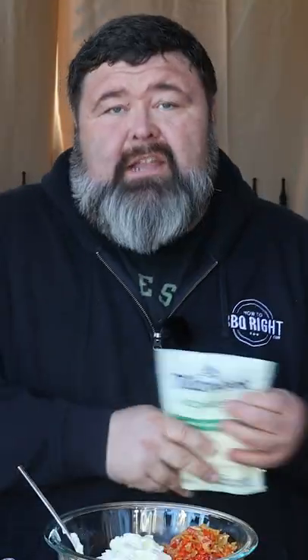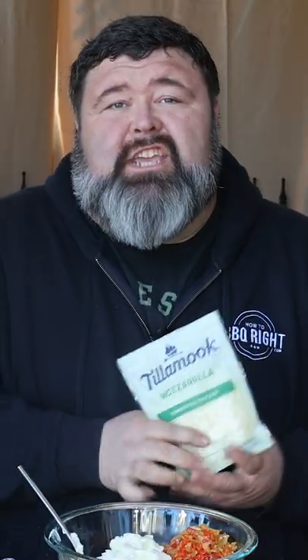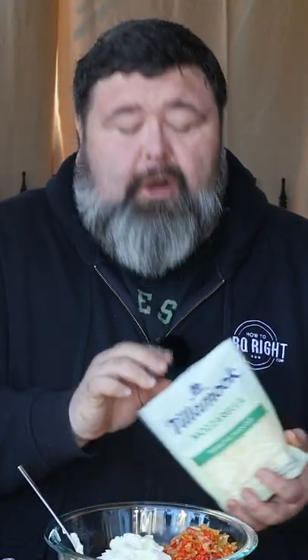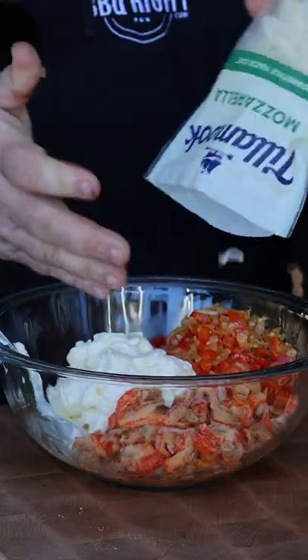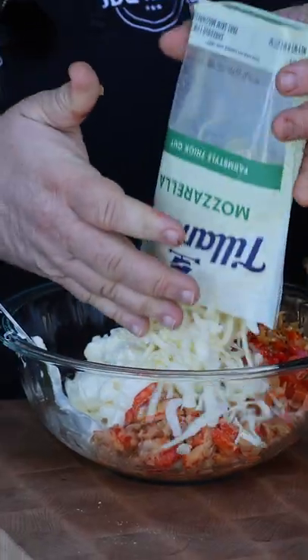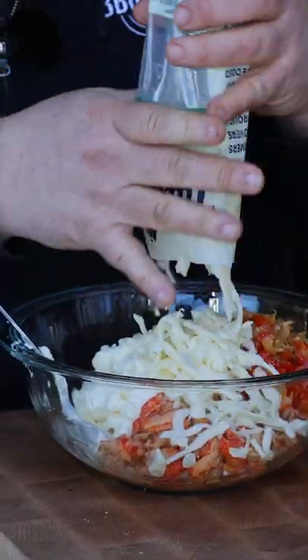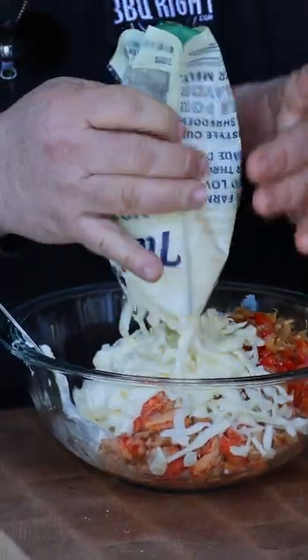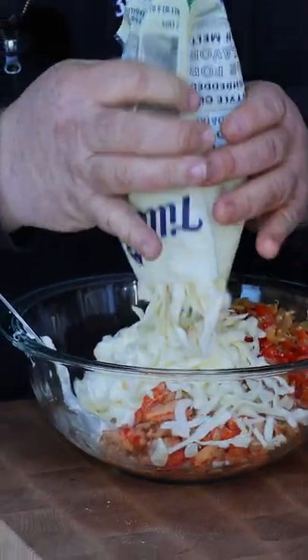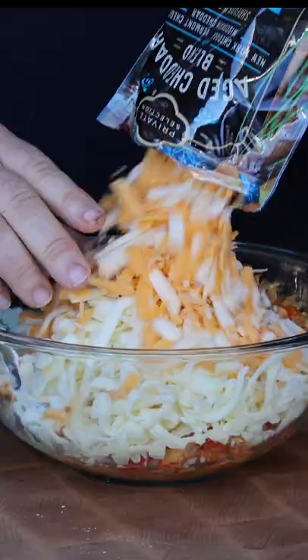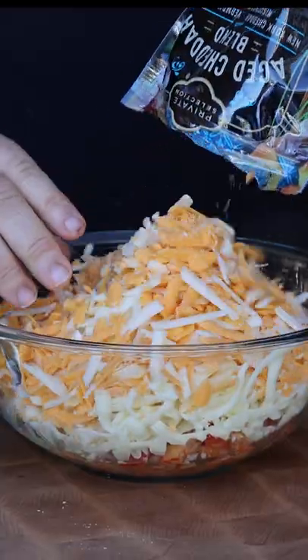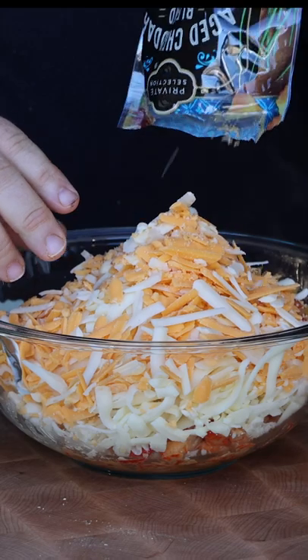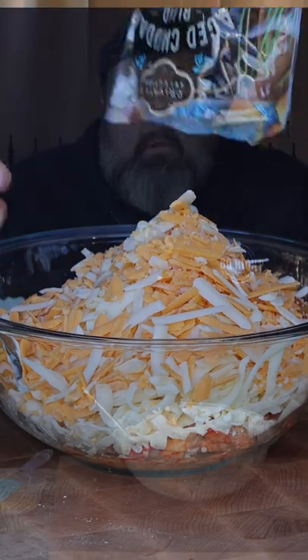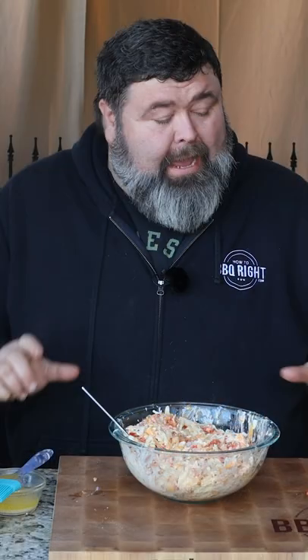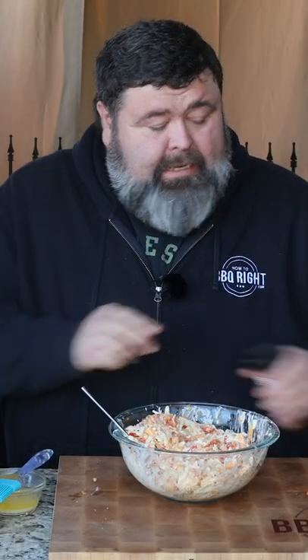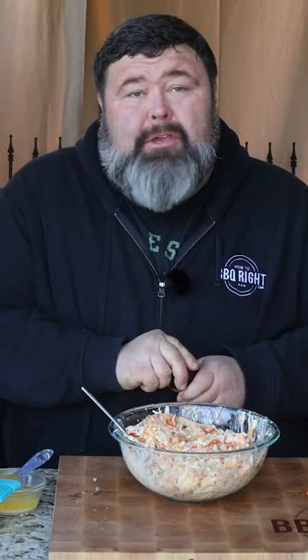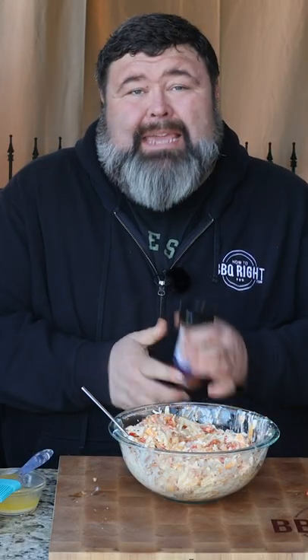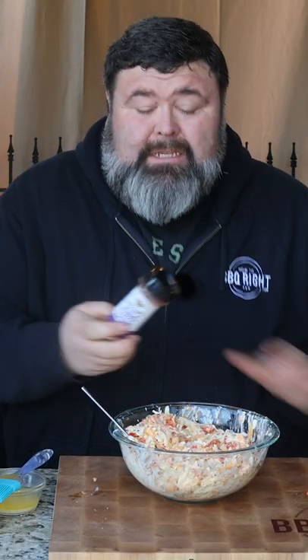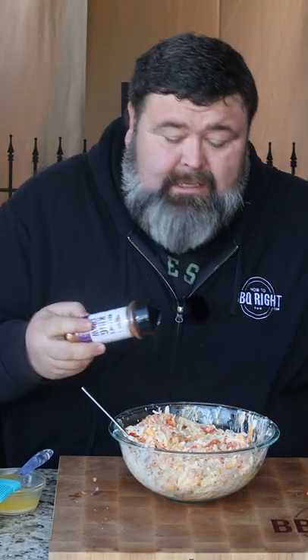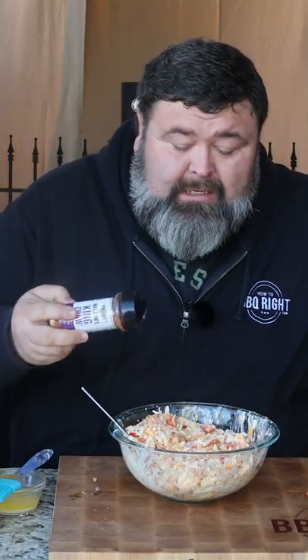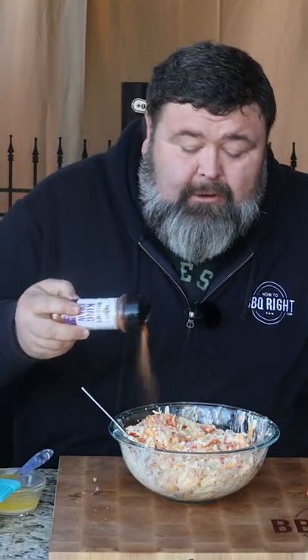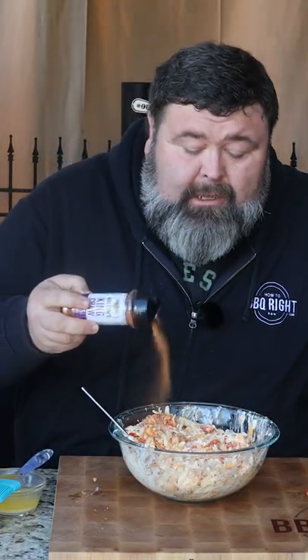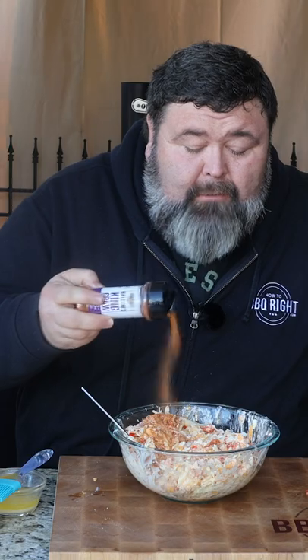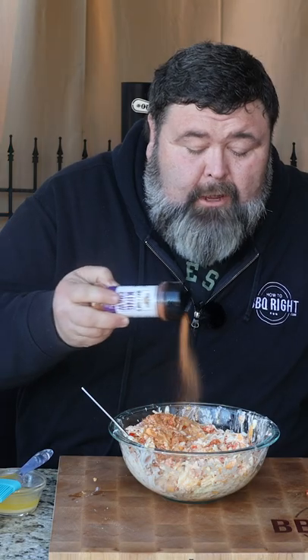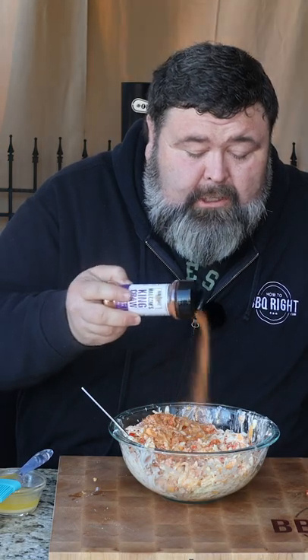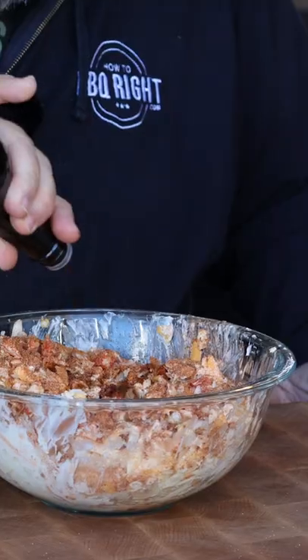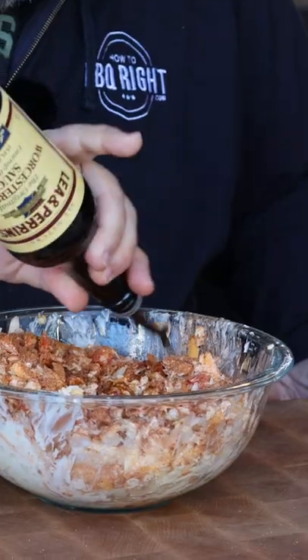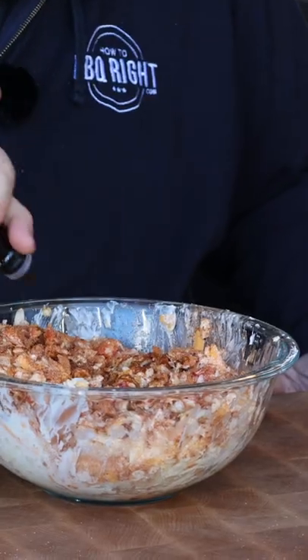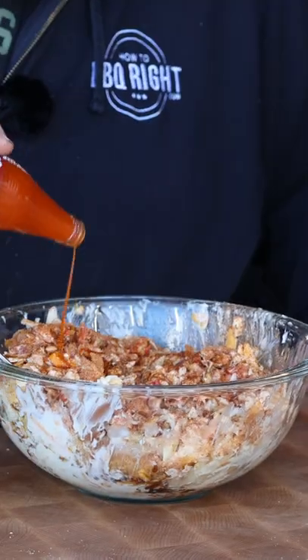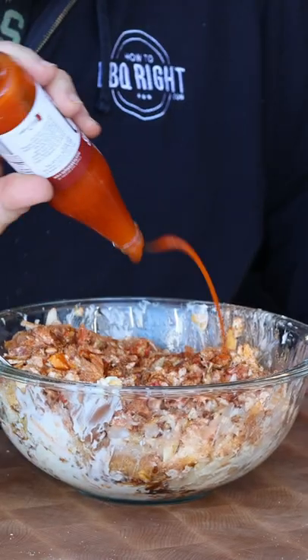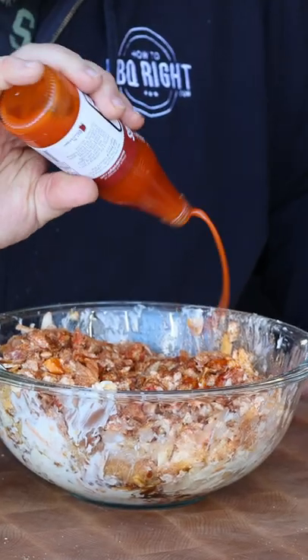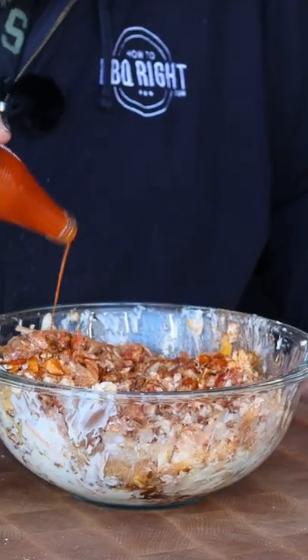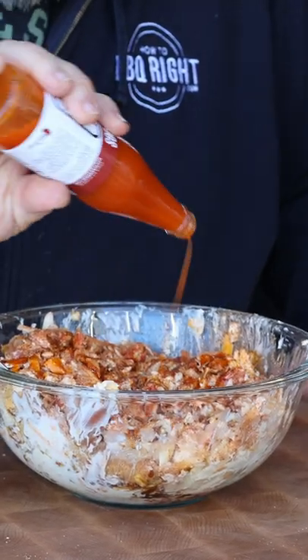Then the cheesy part. We got one package shredded mozzarella and some shredded cheddar. Now we got to season it — I'm using my Cajun seasoning, this is King Crawl. It goes right with those crawfish tails. Don't forget the Worcestershire and spice it up with your favorite hot sauce.